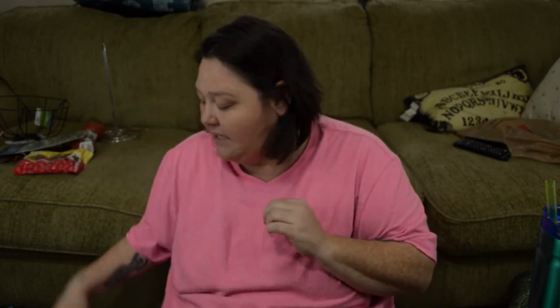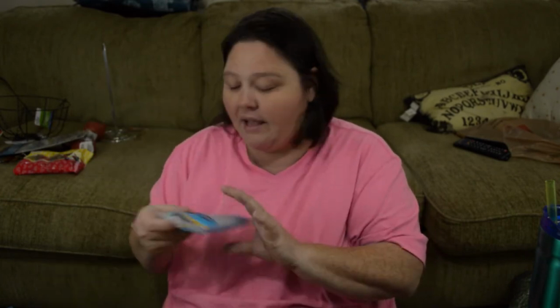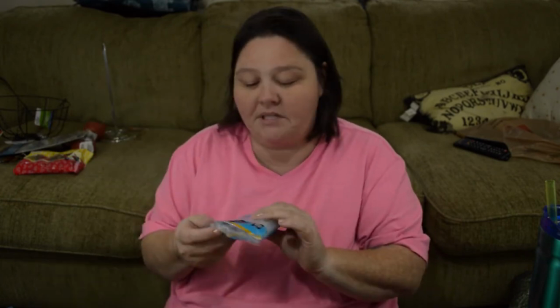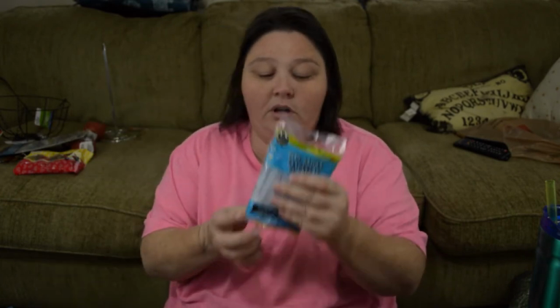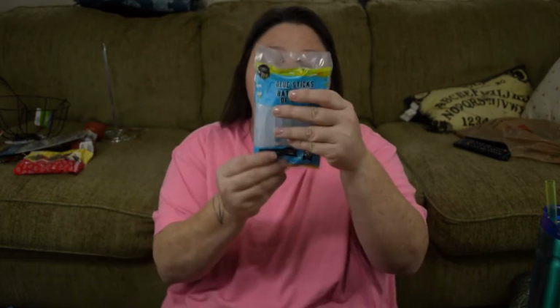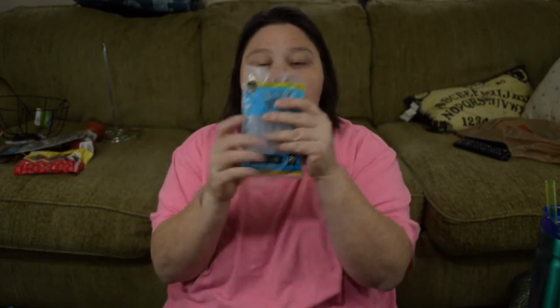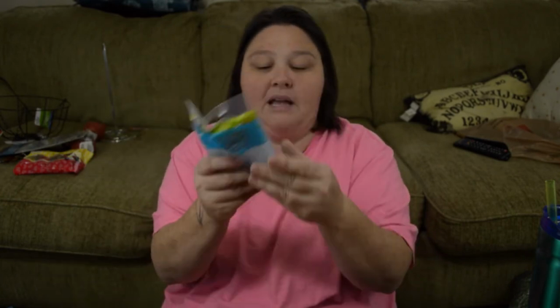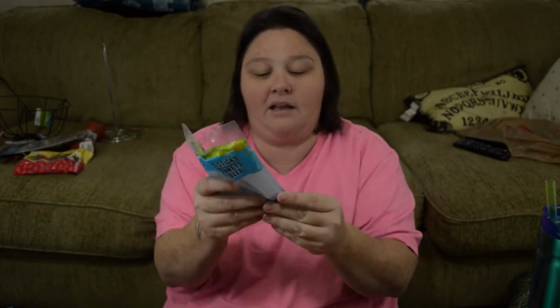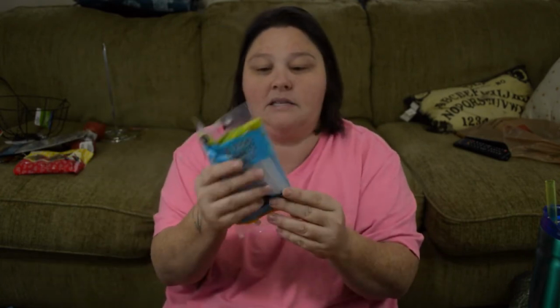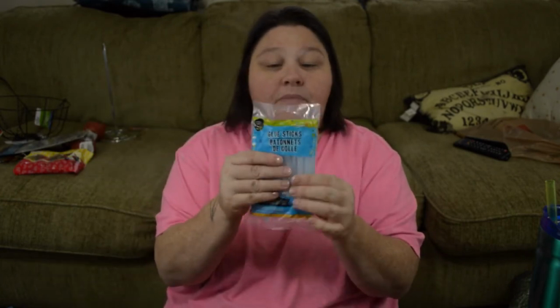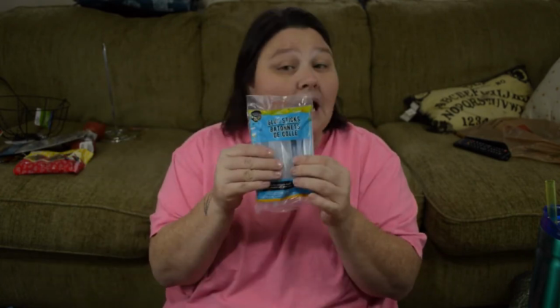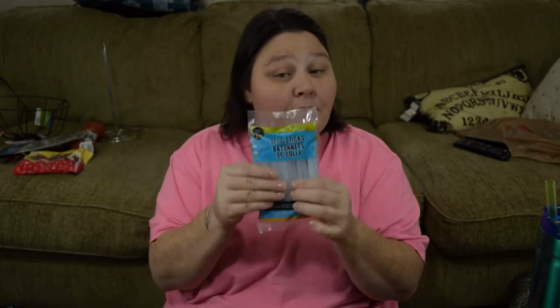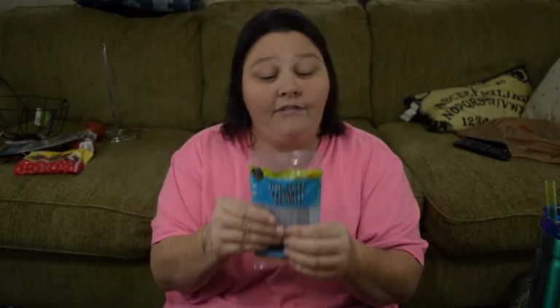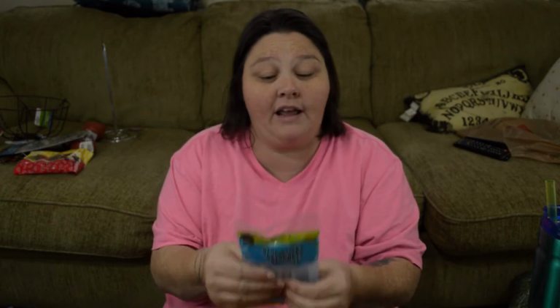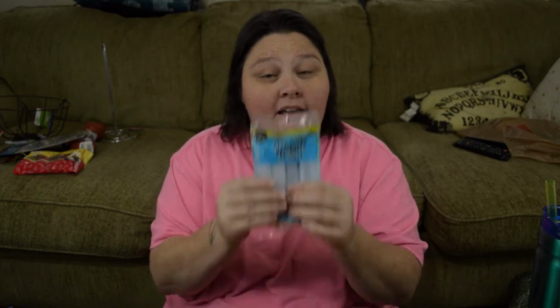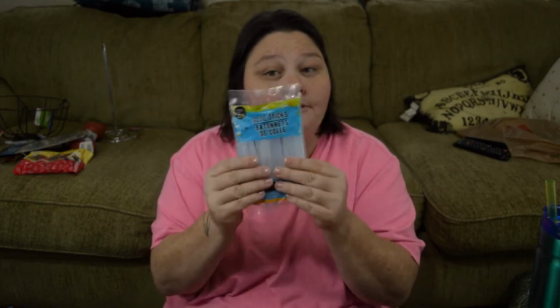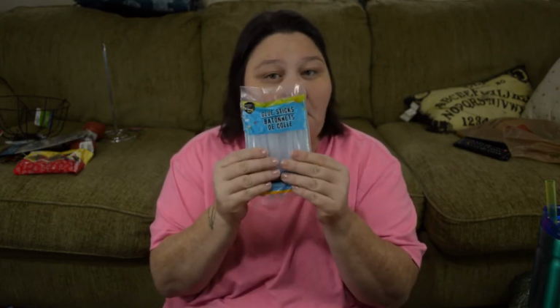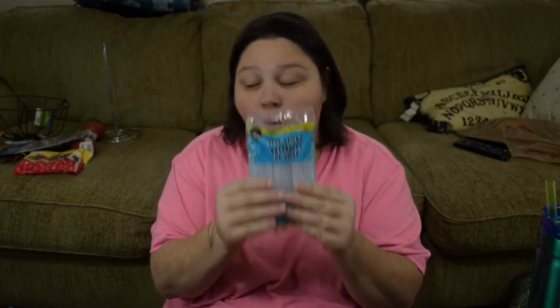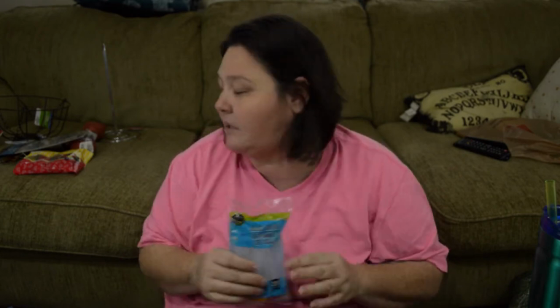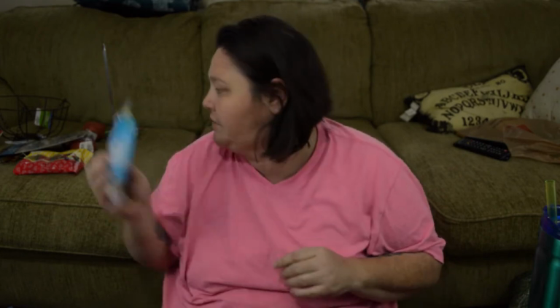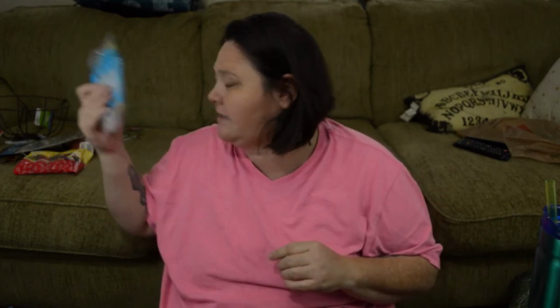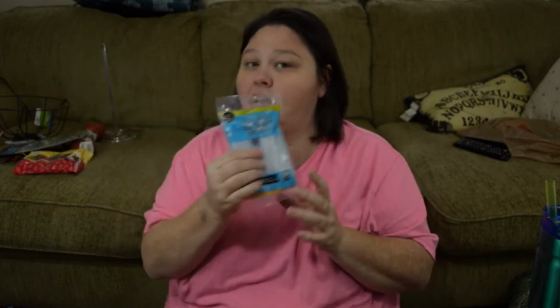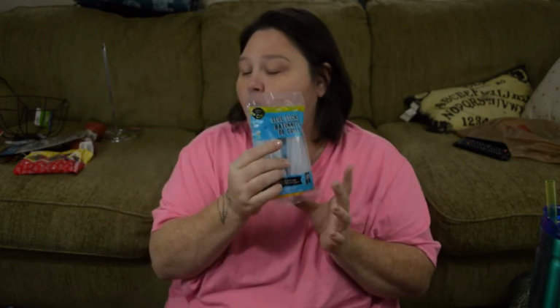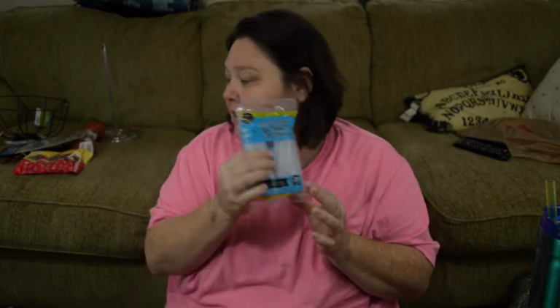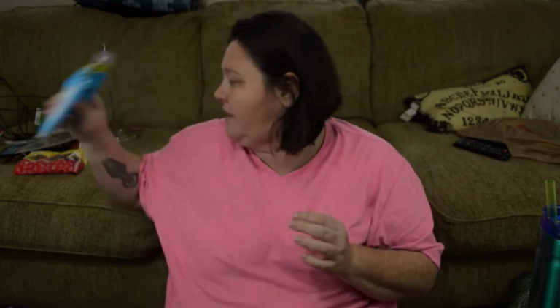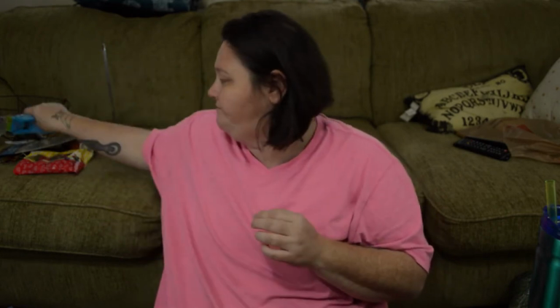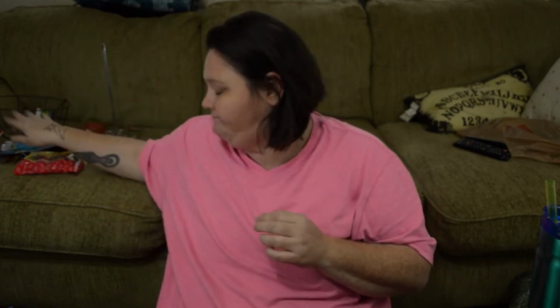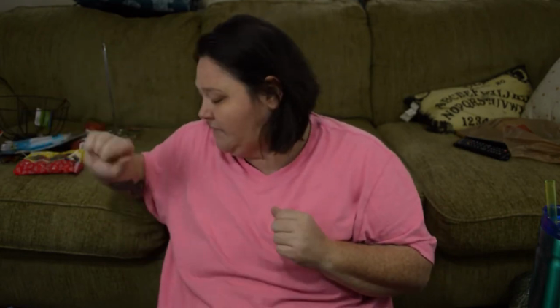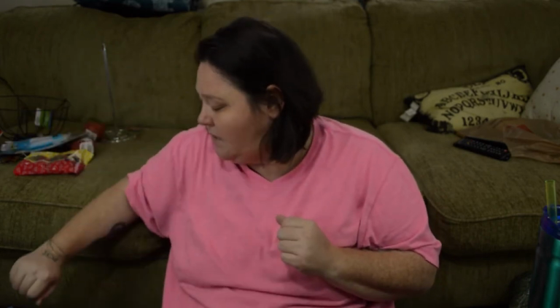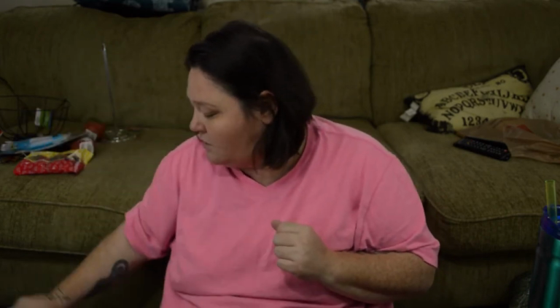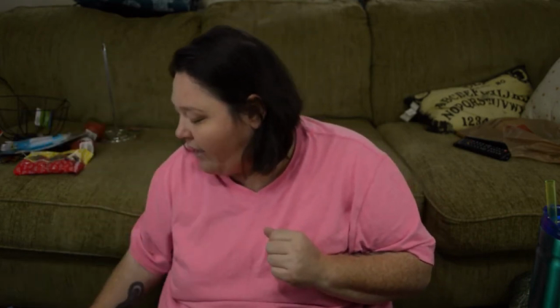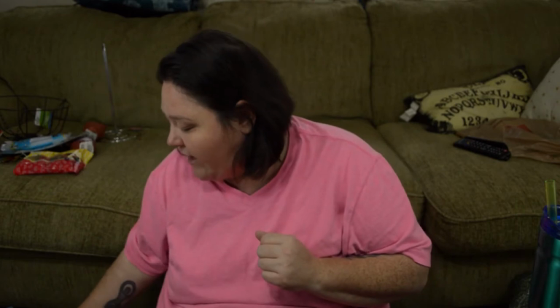I did pick up some more glue sticks, because I am a crafter and I'm always out of glue sticks for my hot glue gun.